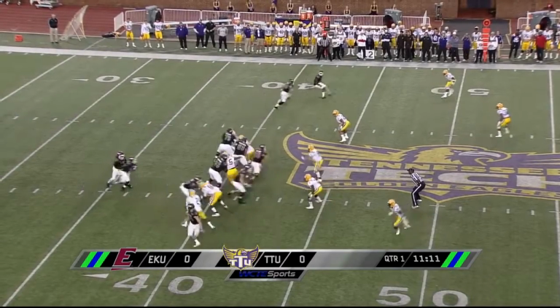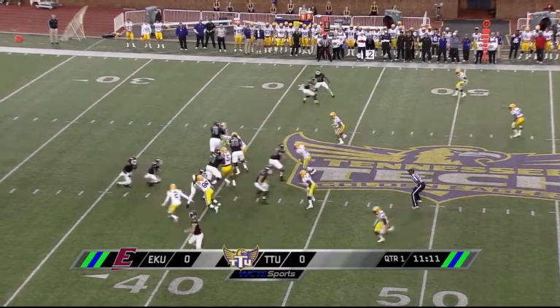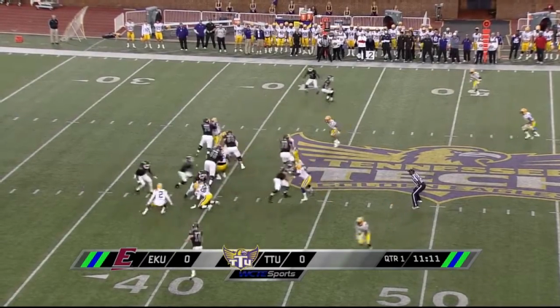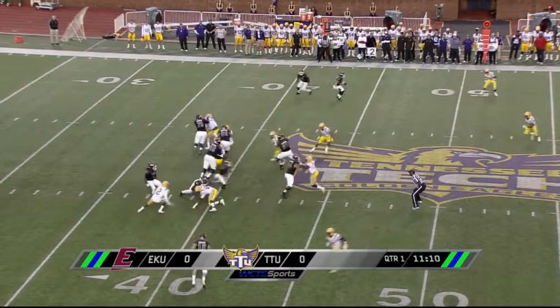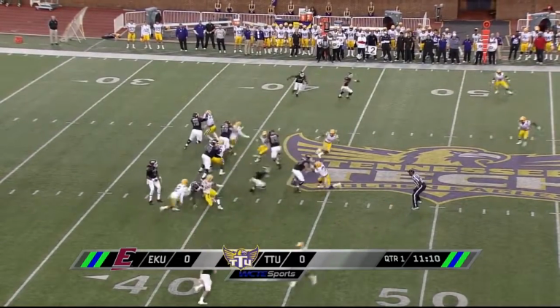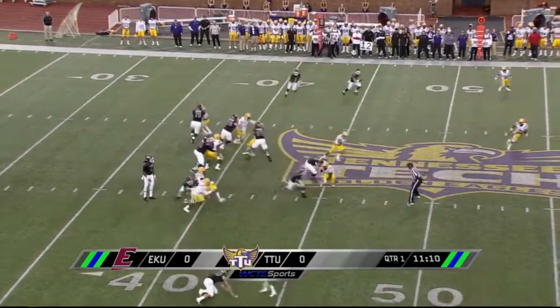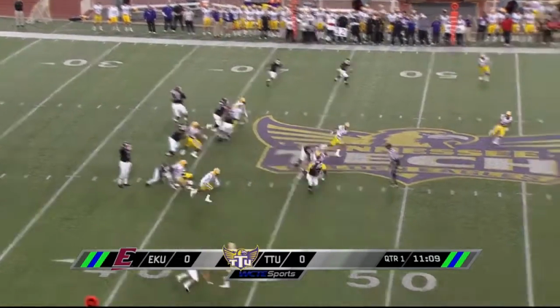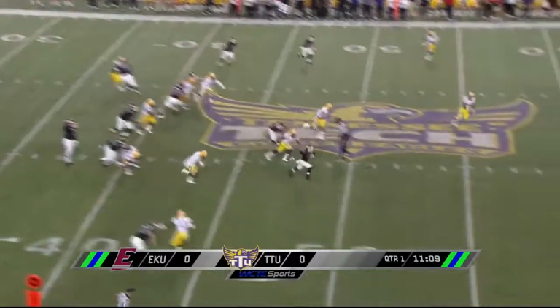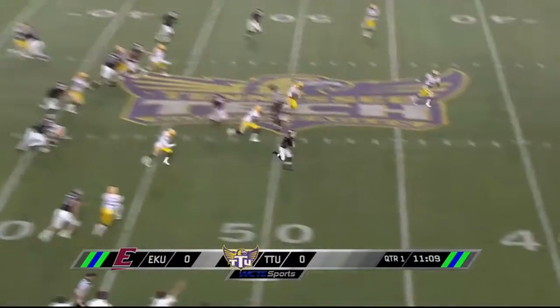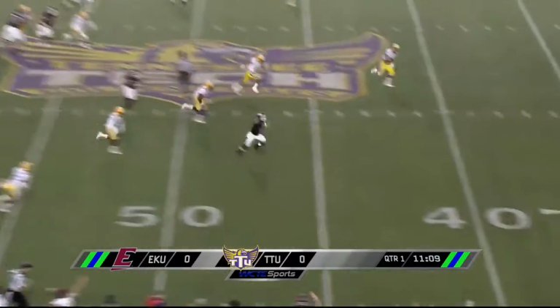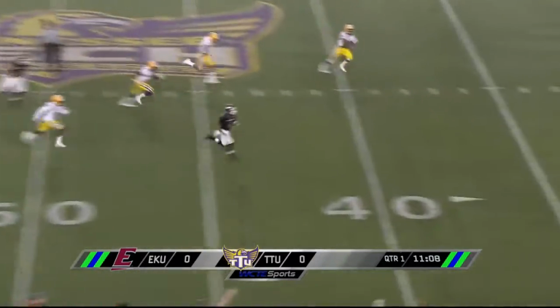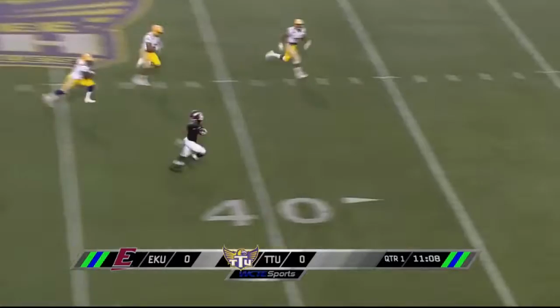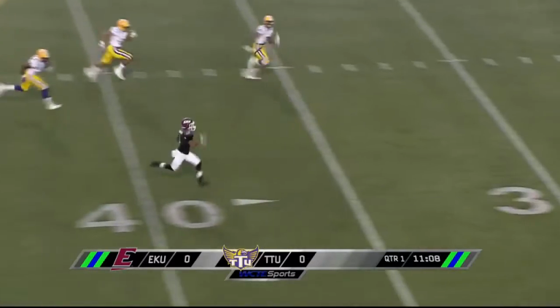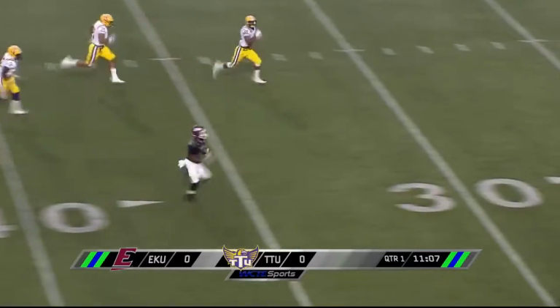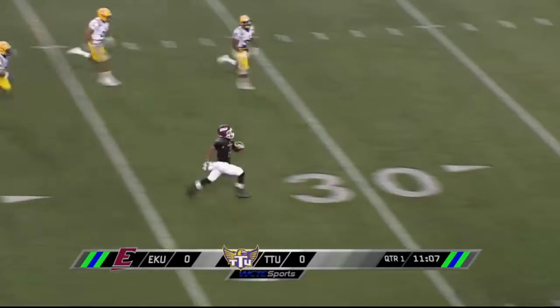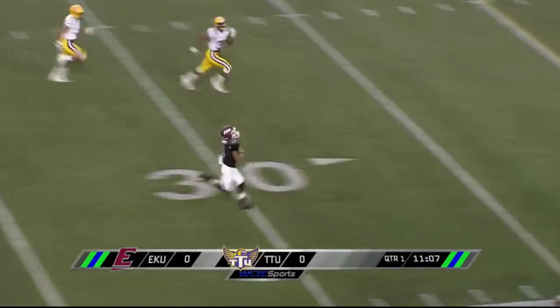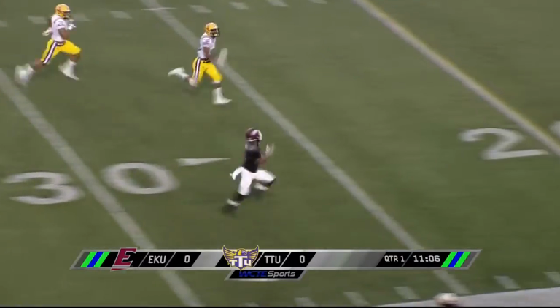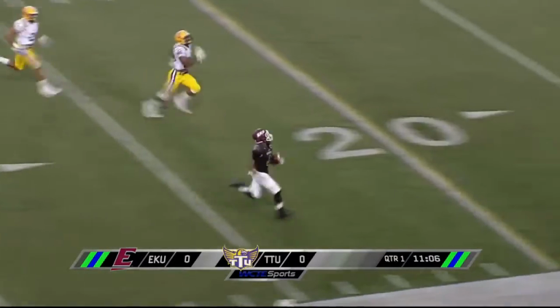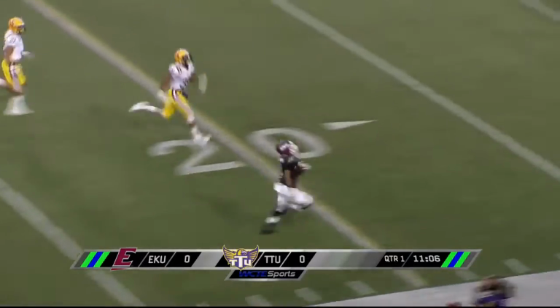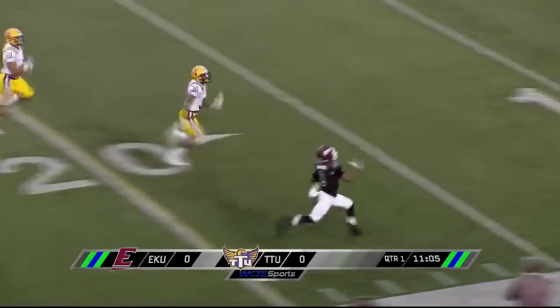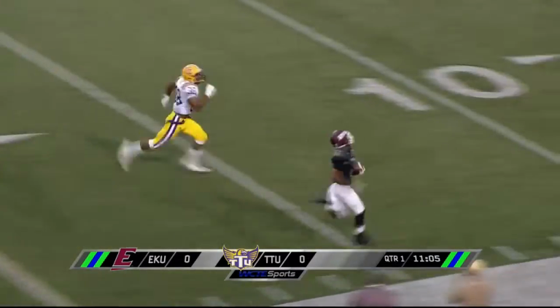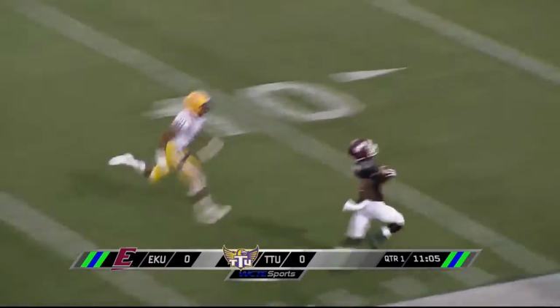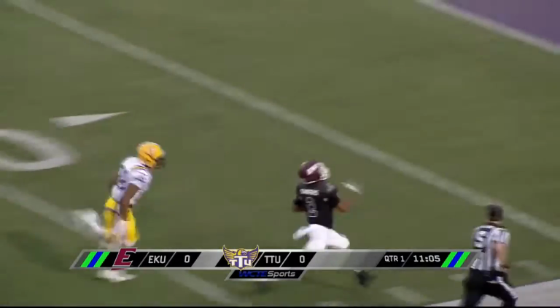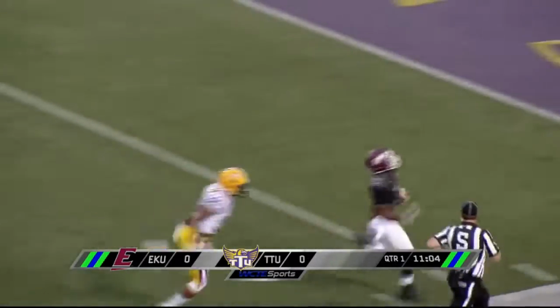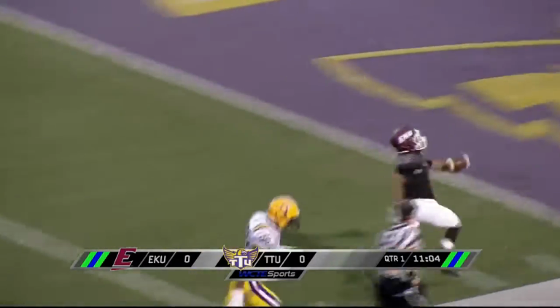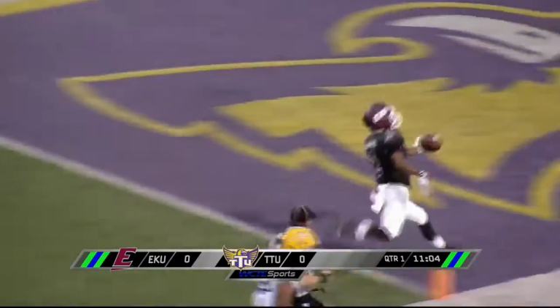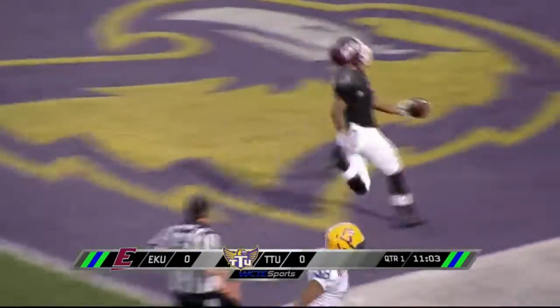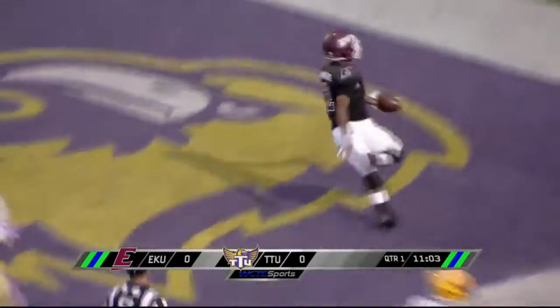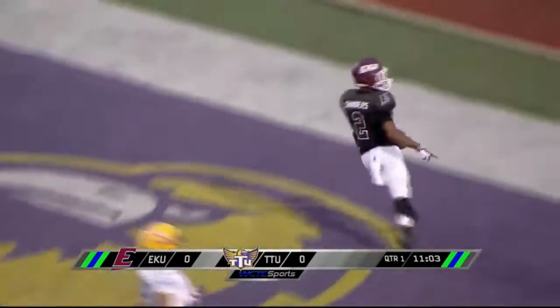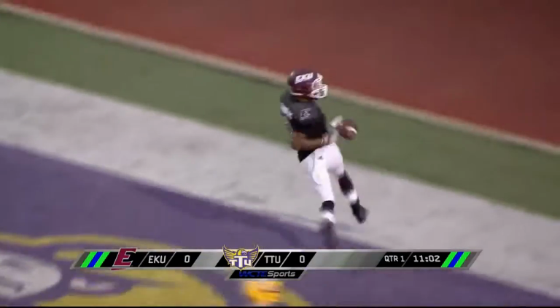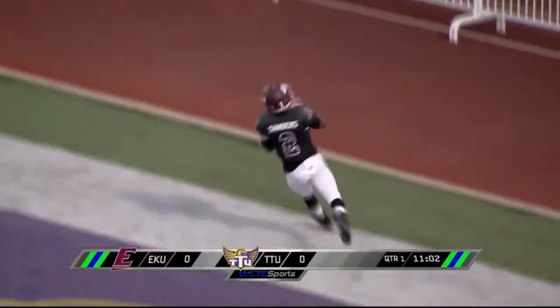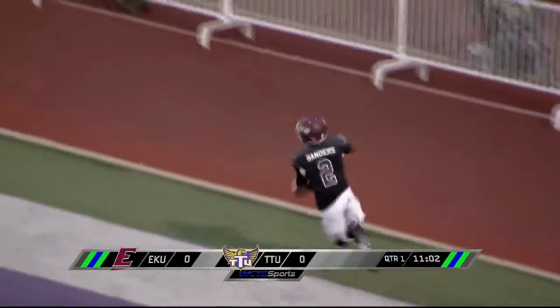Here's a handoff — wow, this is Thomas, he's got nothing but green ahead of him. He's down to the 30, to the 20, to the 10, and he is gonna take it all the way for a touchdown, Eastern Kentucky.